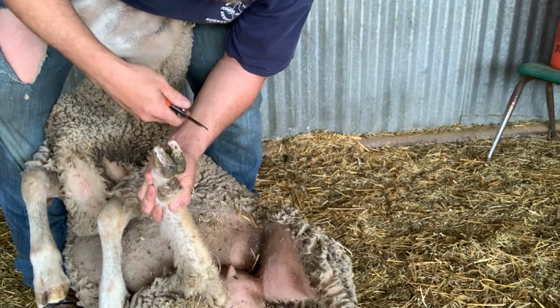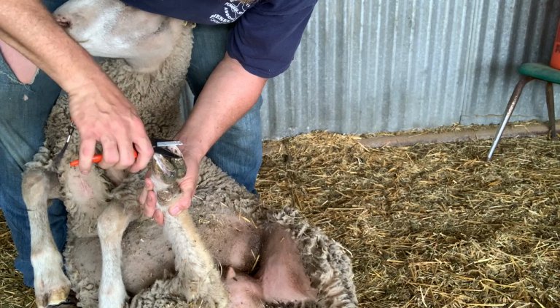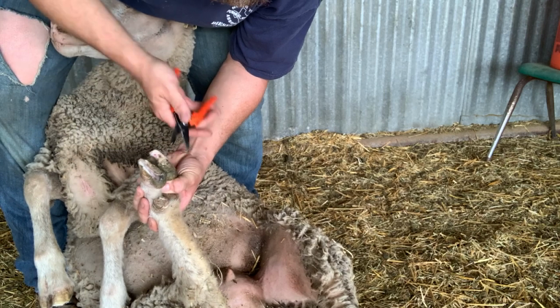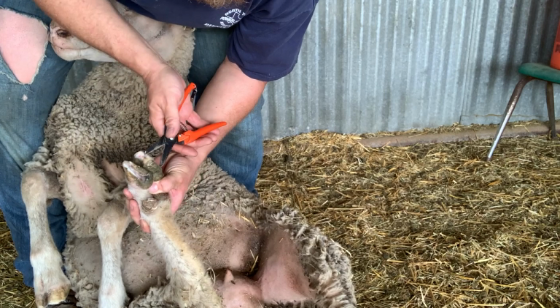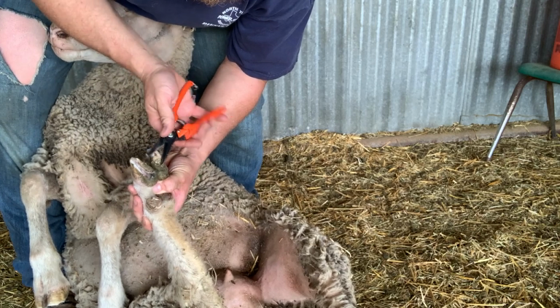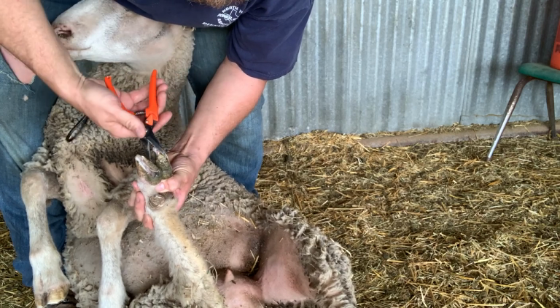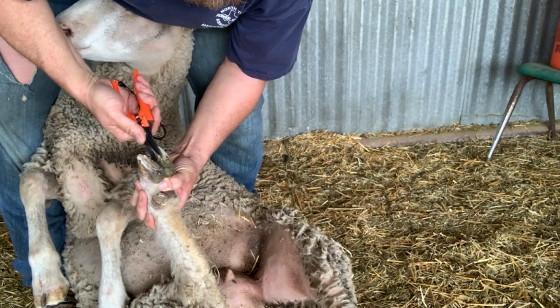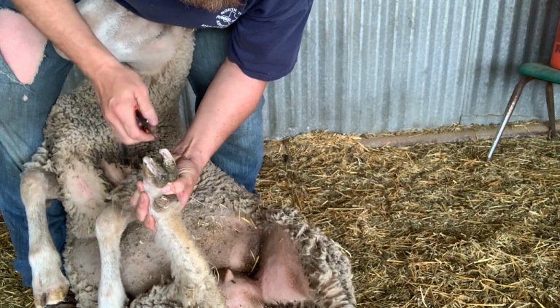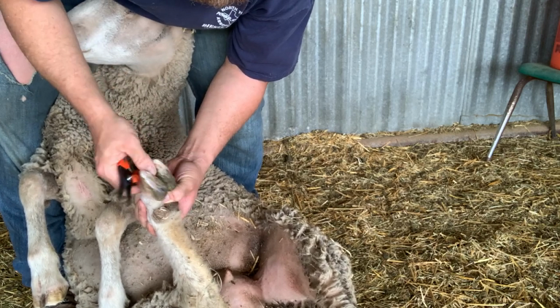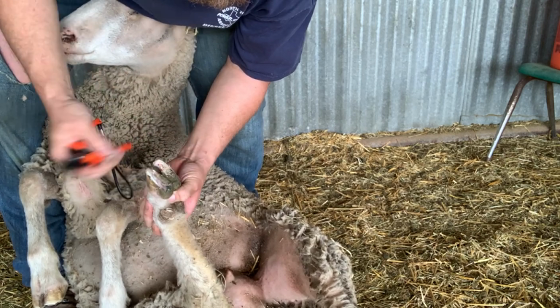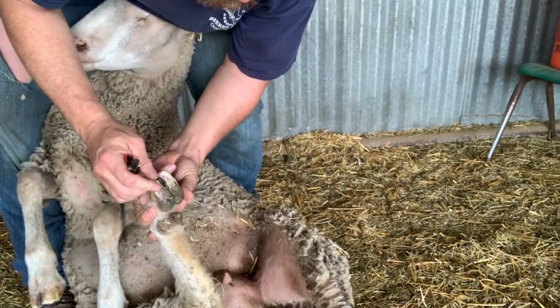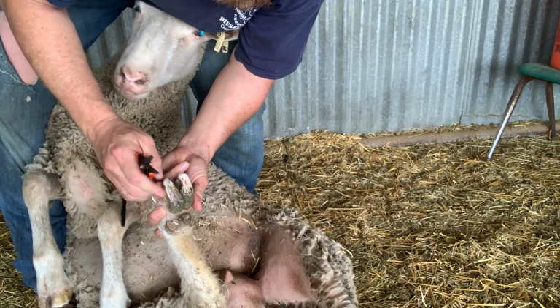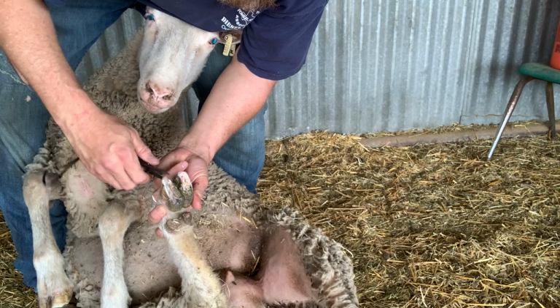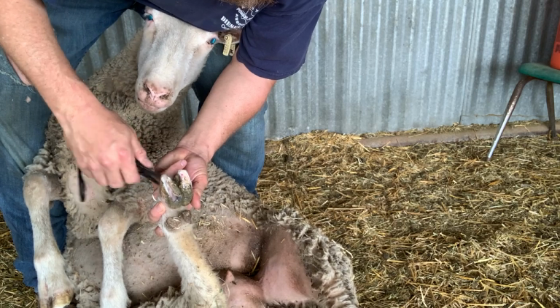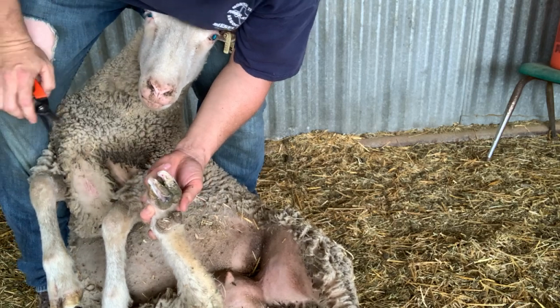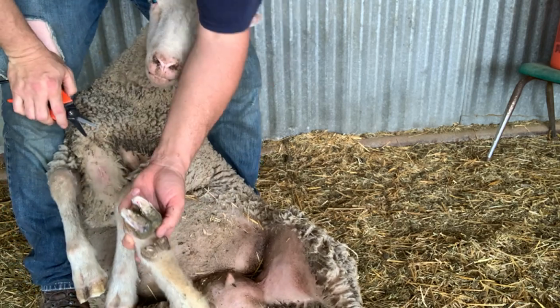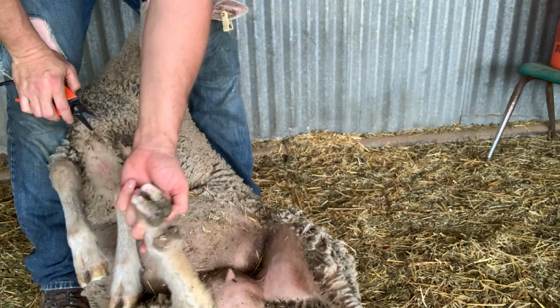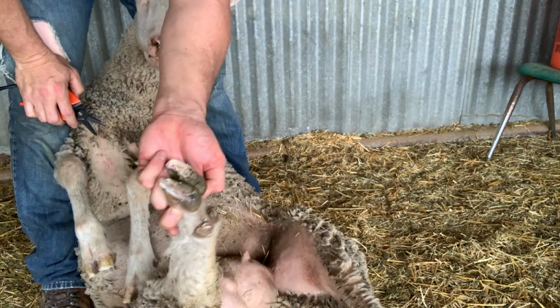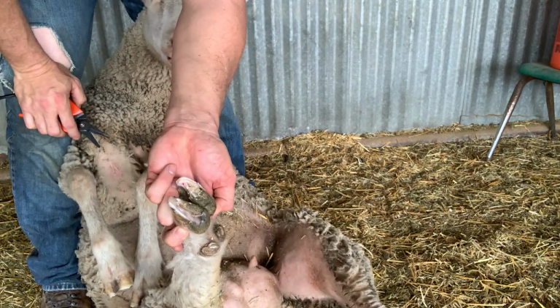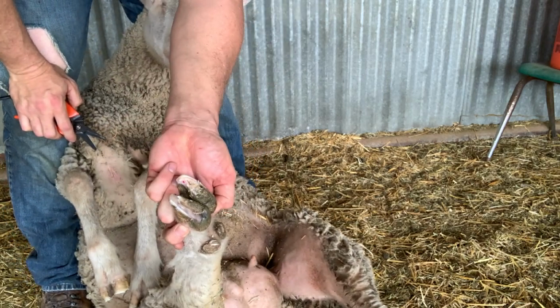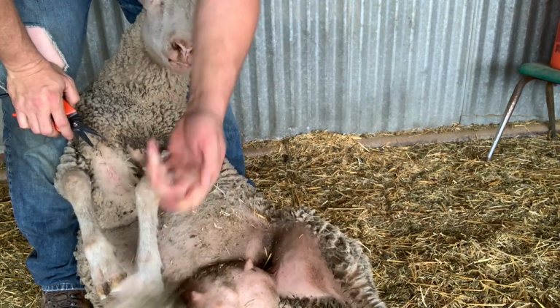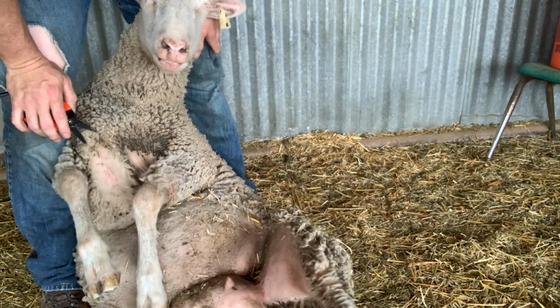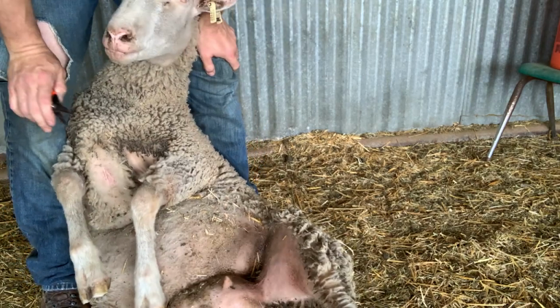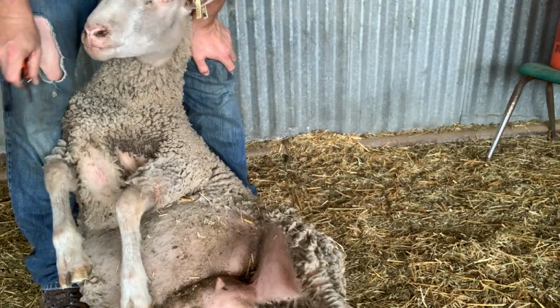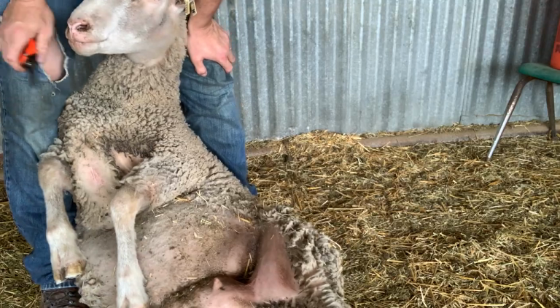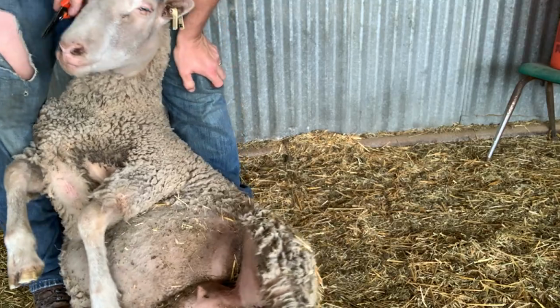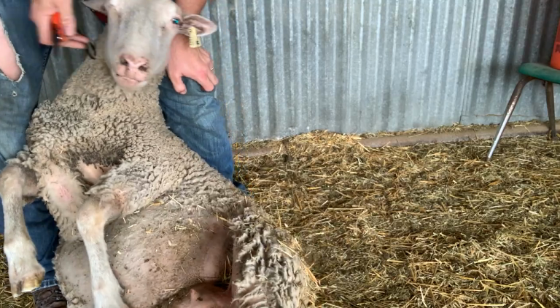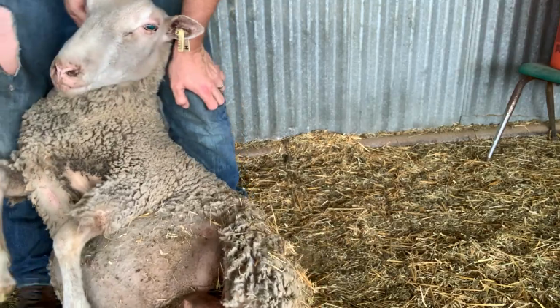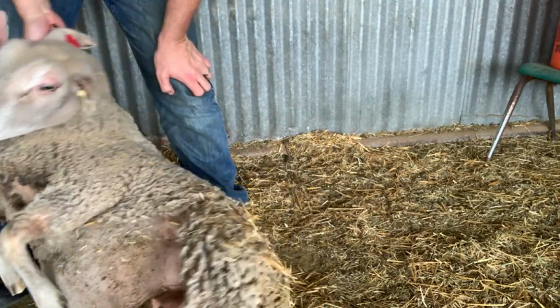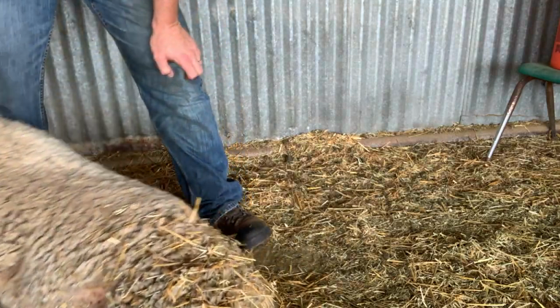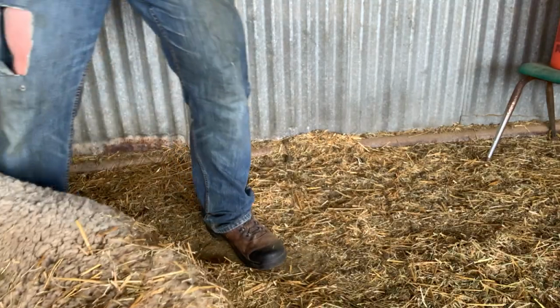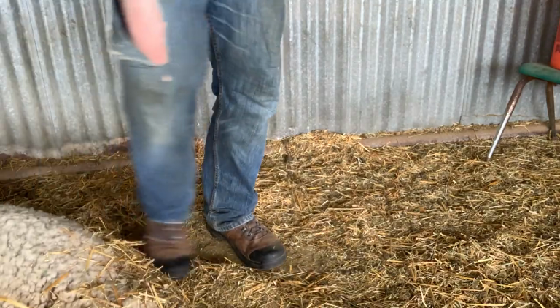Yep, she's going to bleed — it's not too bad. You can see that. Thanks for watching — you guys have a good one.